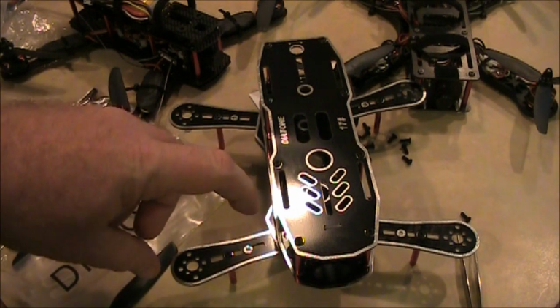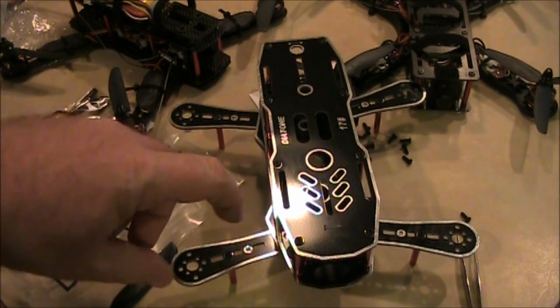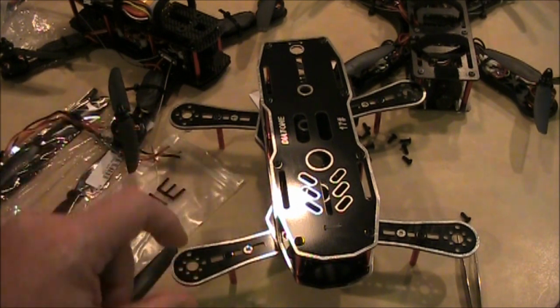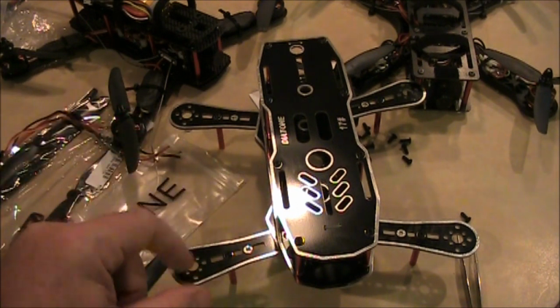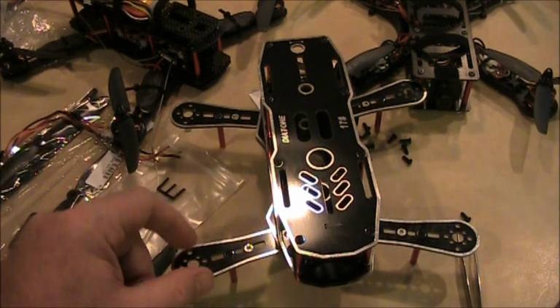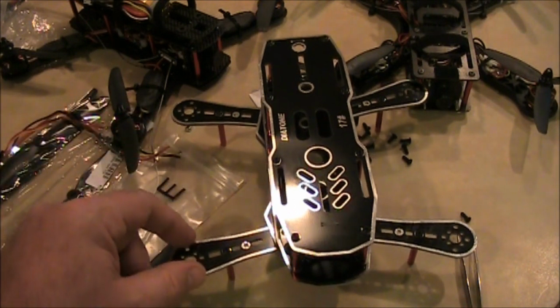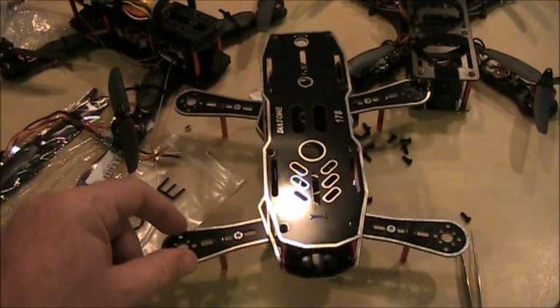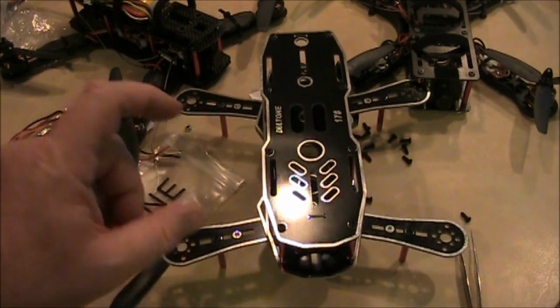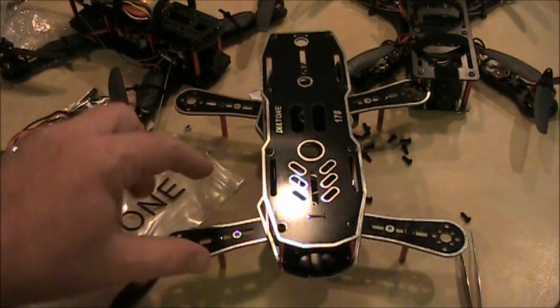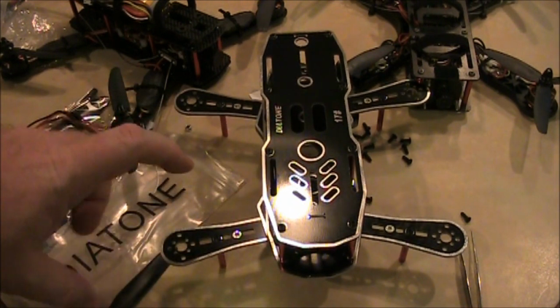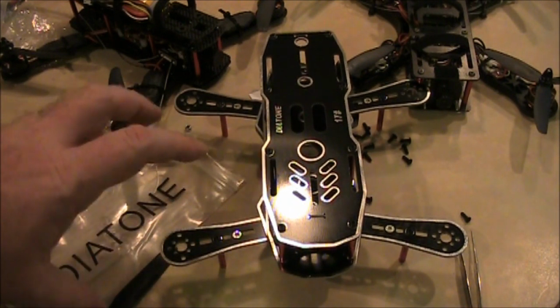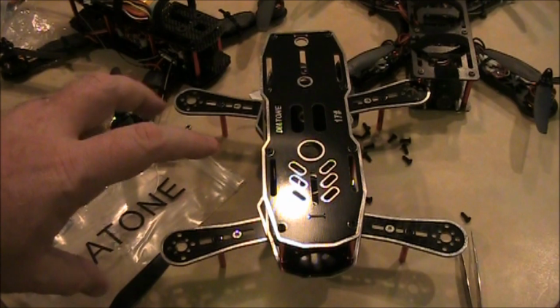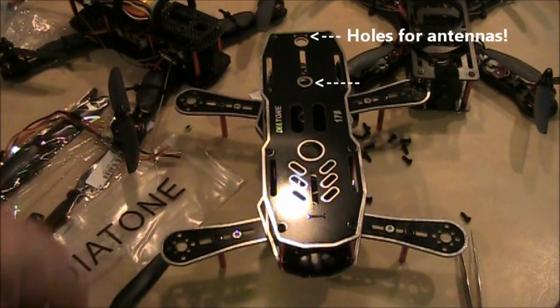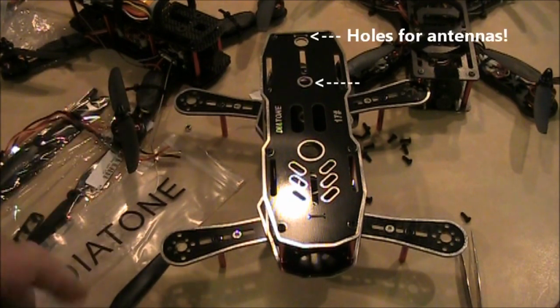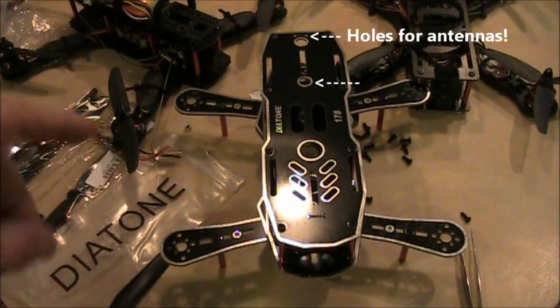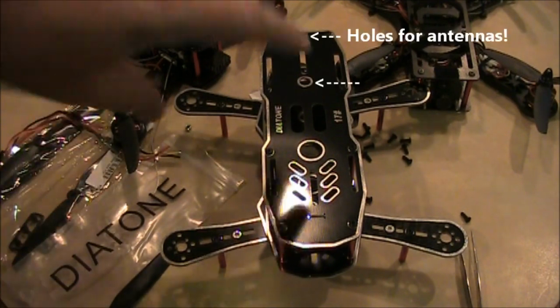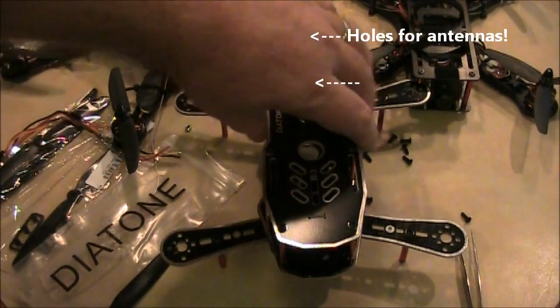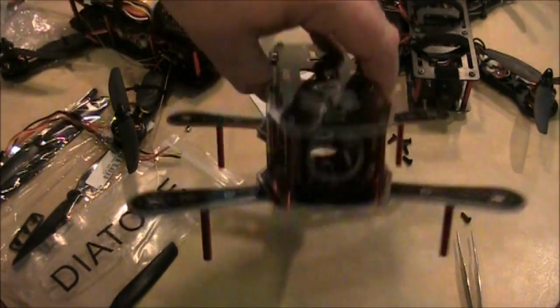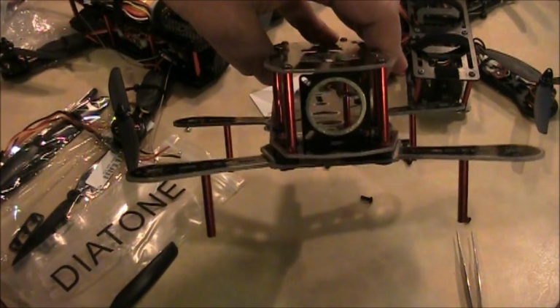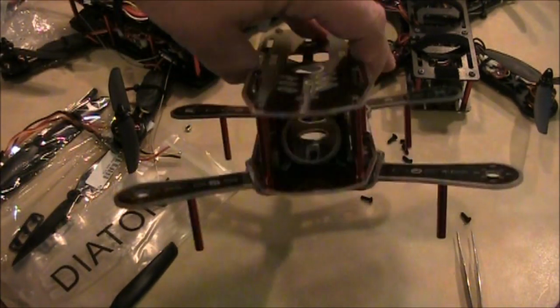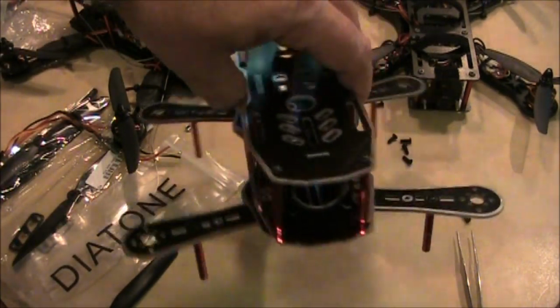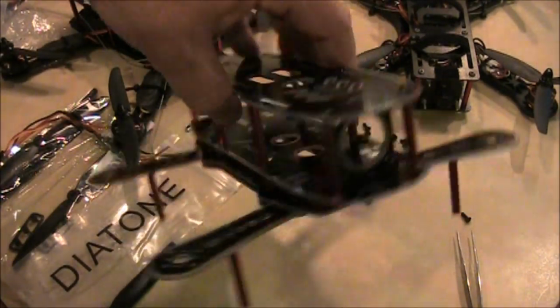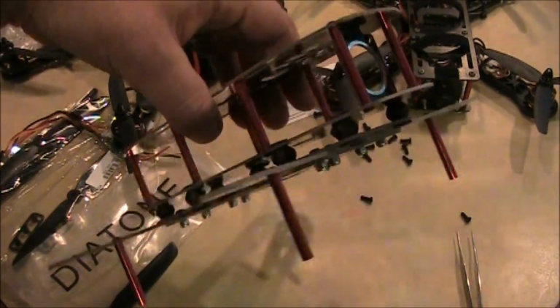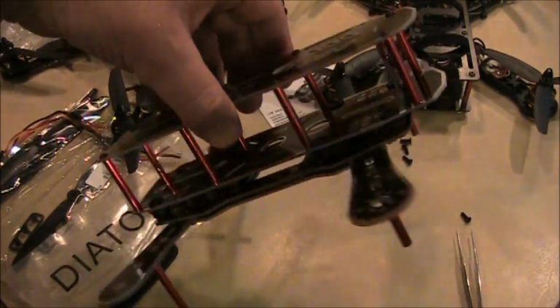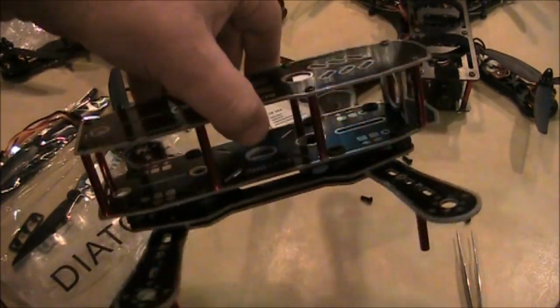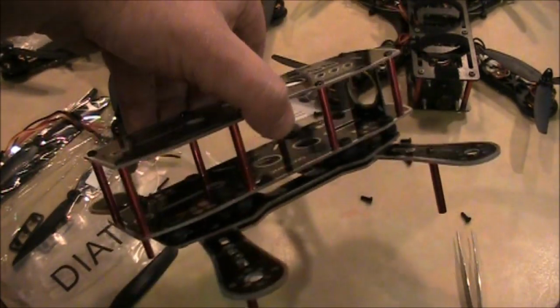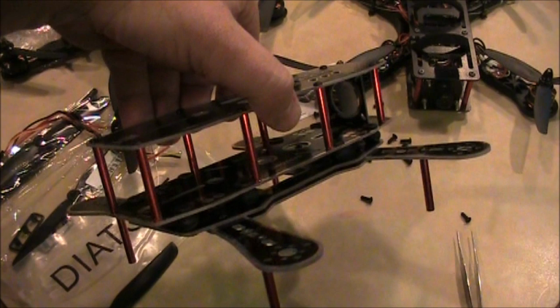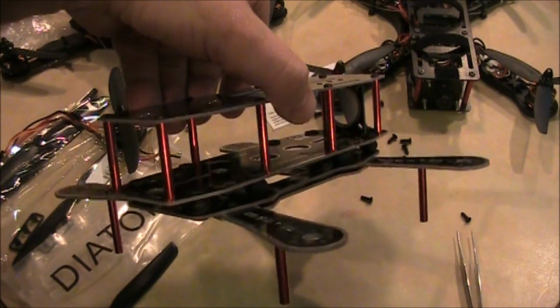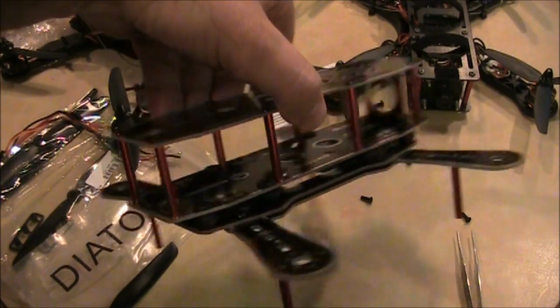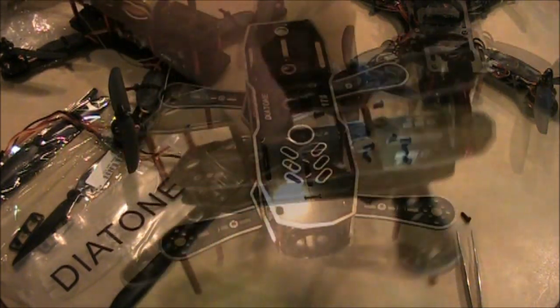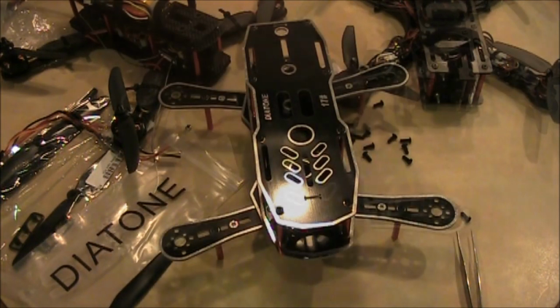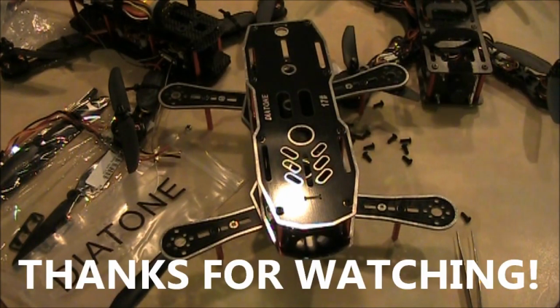It'll look a little wider once motors and other components are on it. Anyway, if you have any questions leave them in the comments and I'll answer them. Thanks for watching.